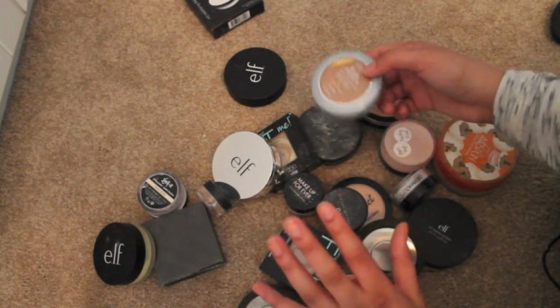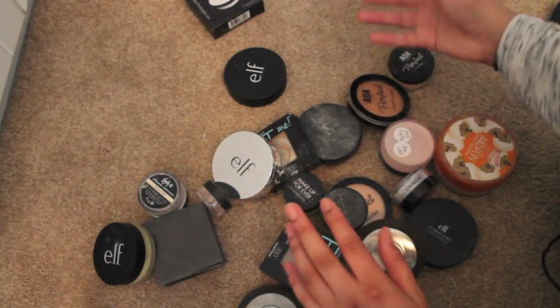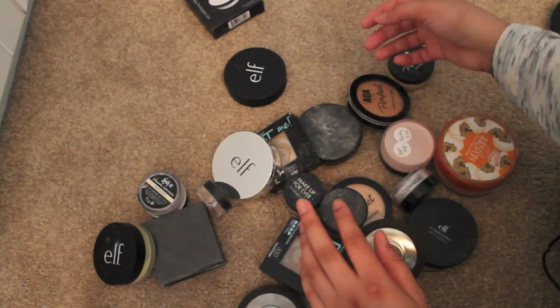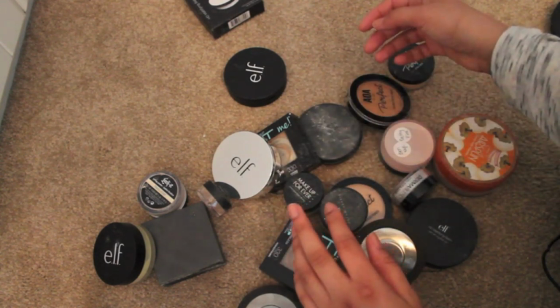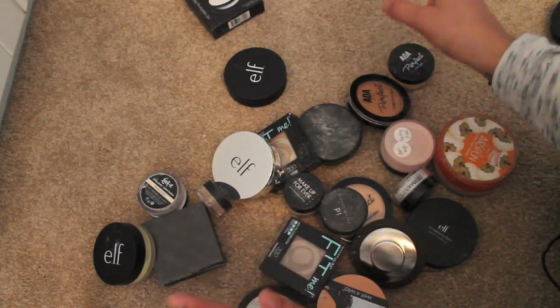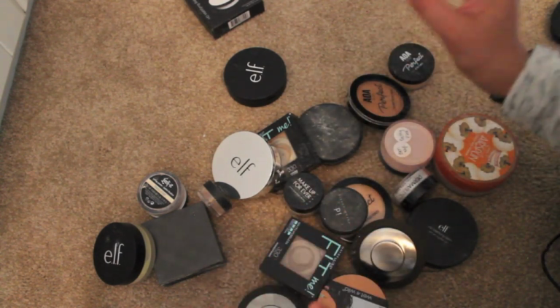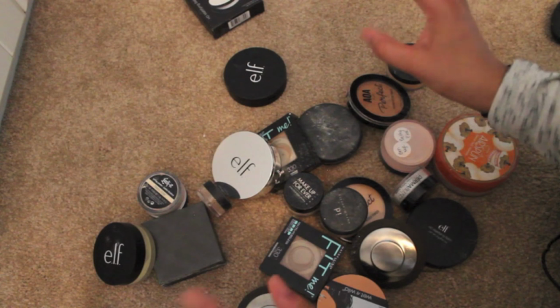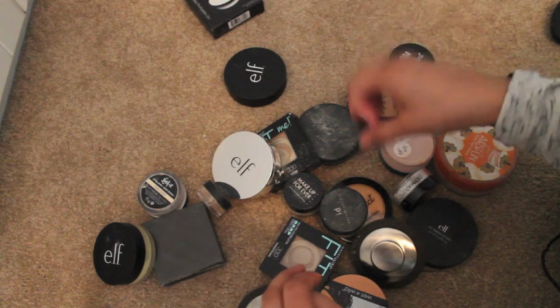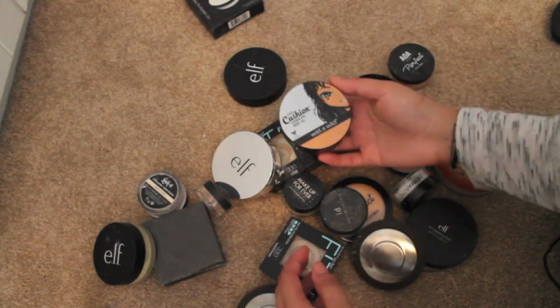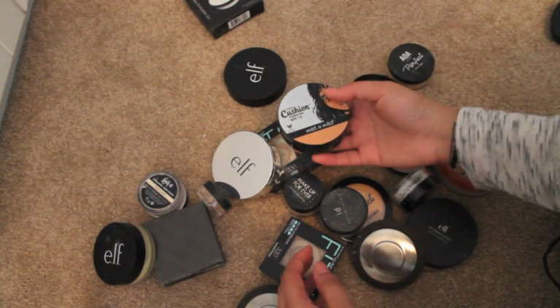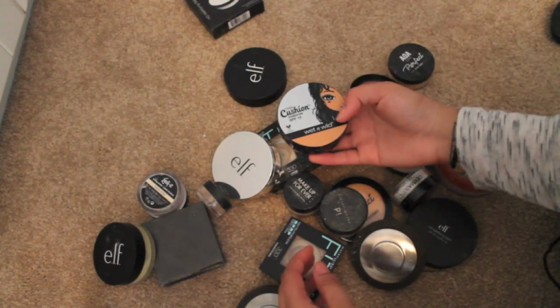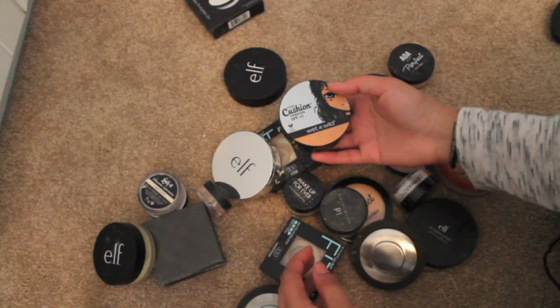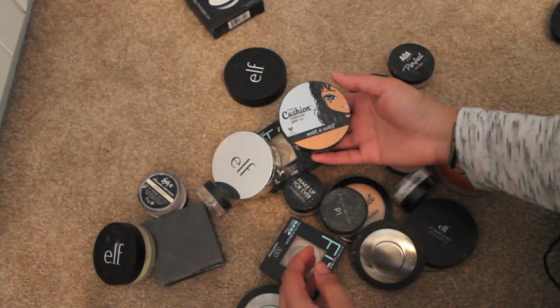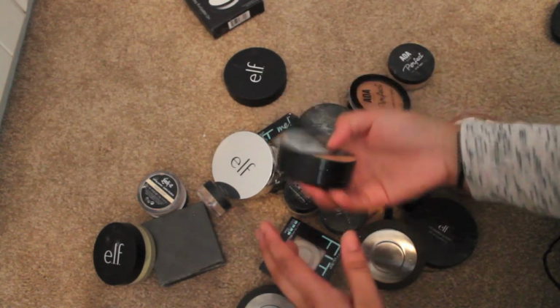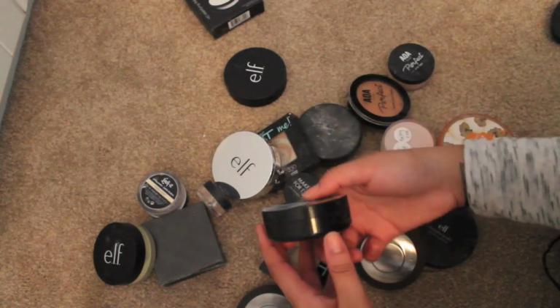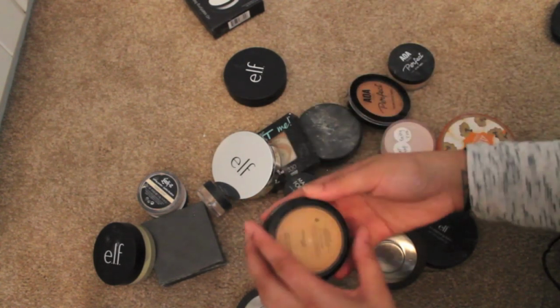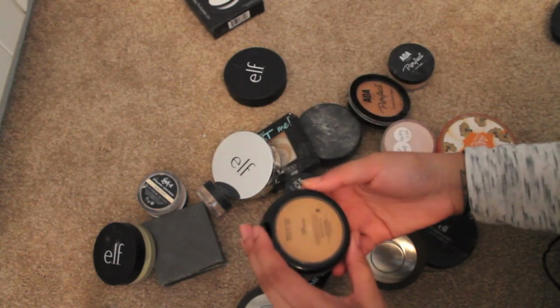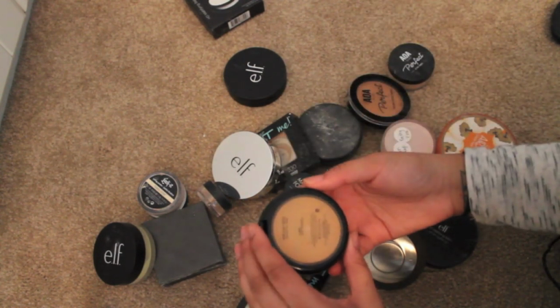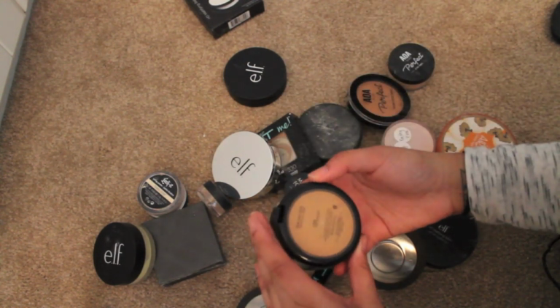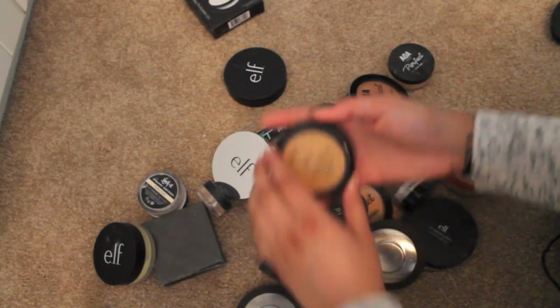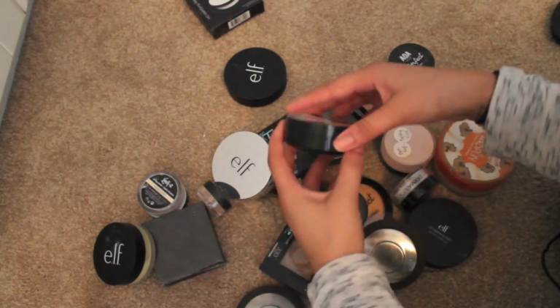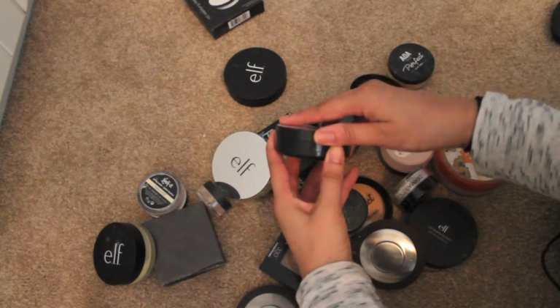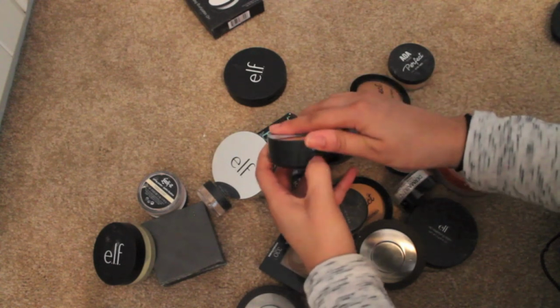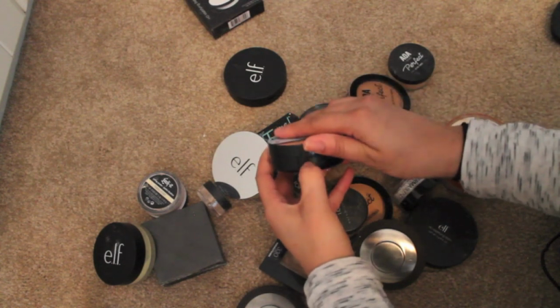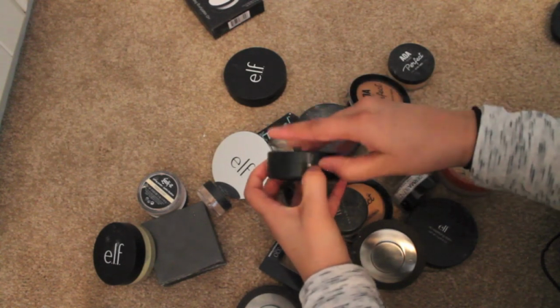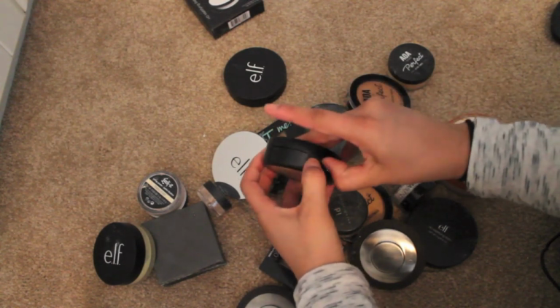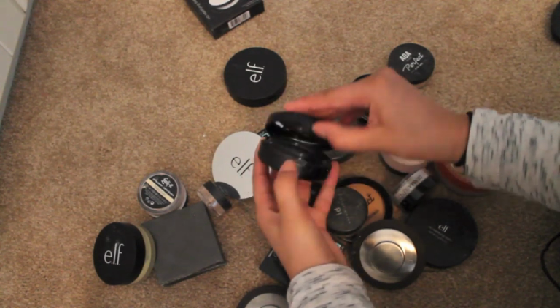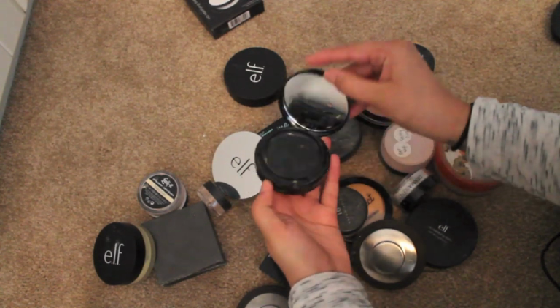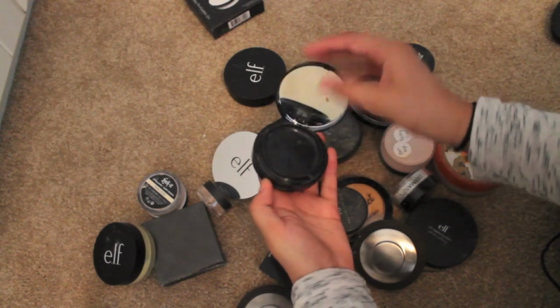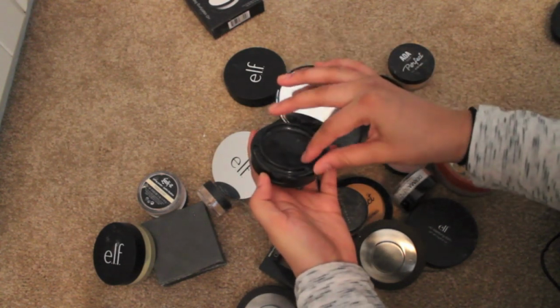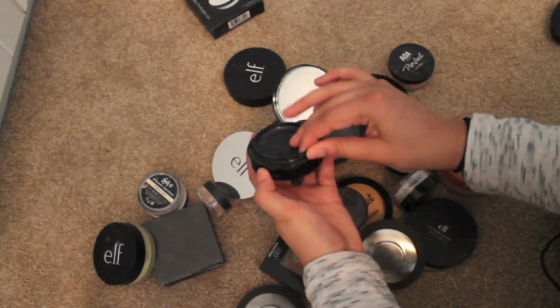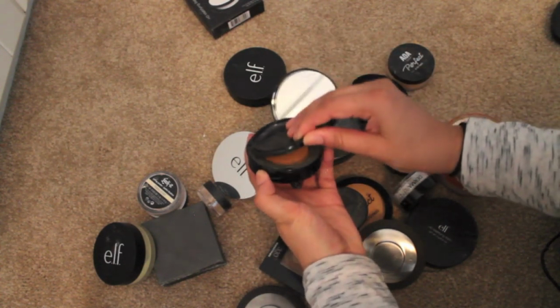This is the Wet and Wild cushion foundation — I don't know why it's in the powder drawer. It's in the color warm. I'm gonna keep this but I'm gonna move it to the foundation drawer.